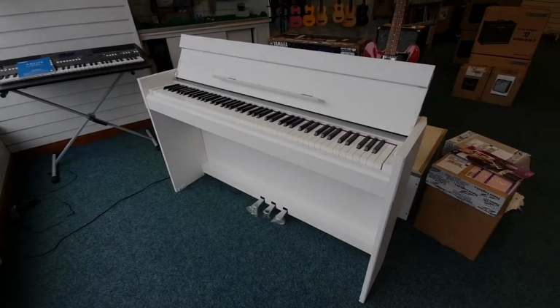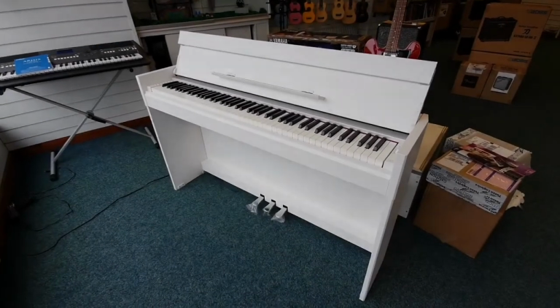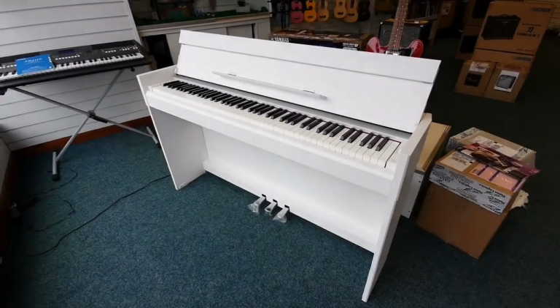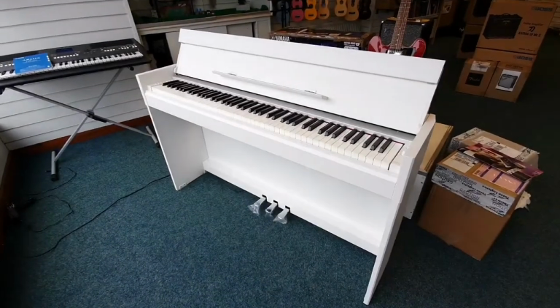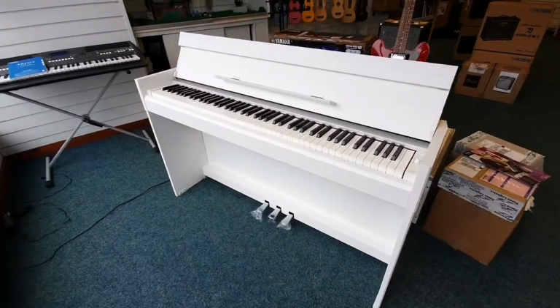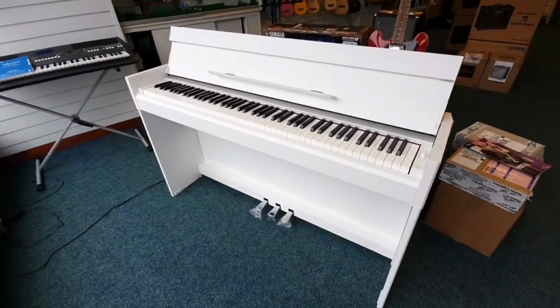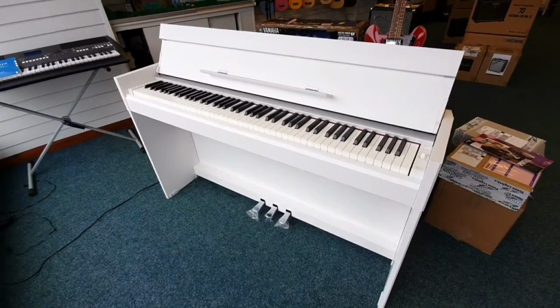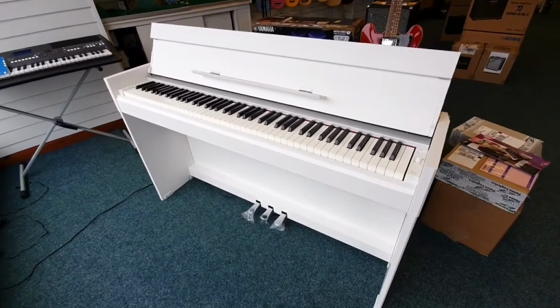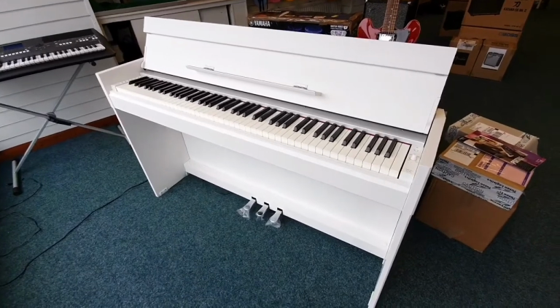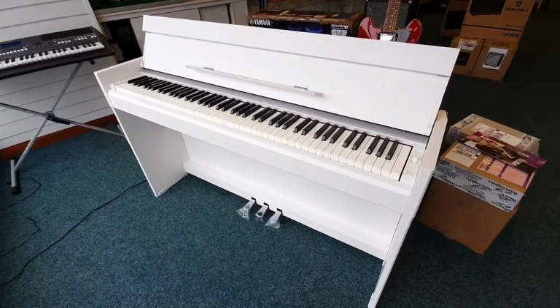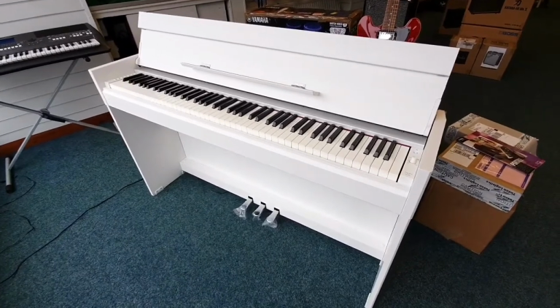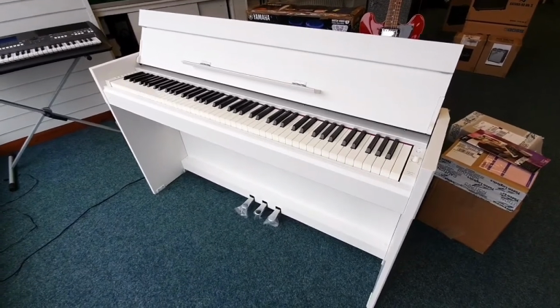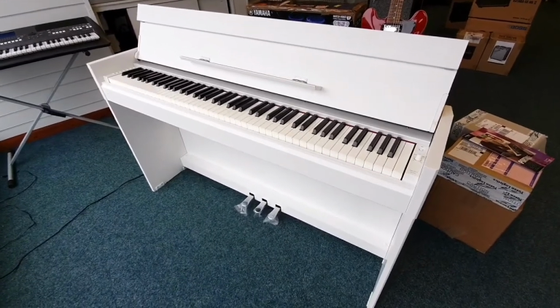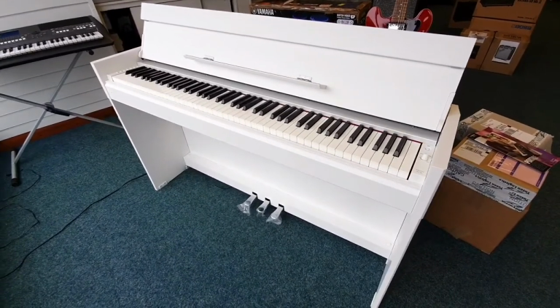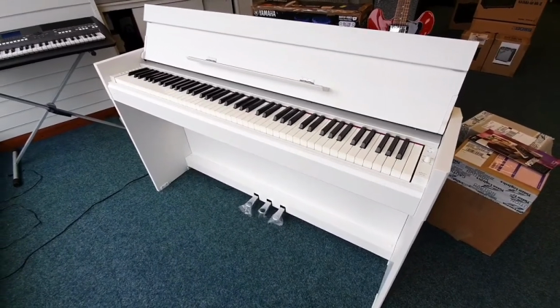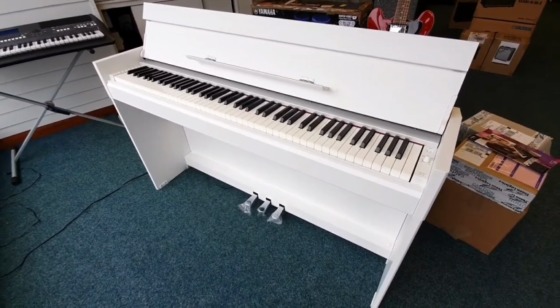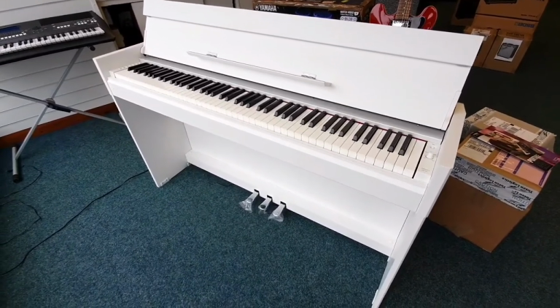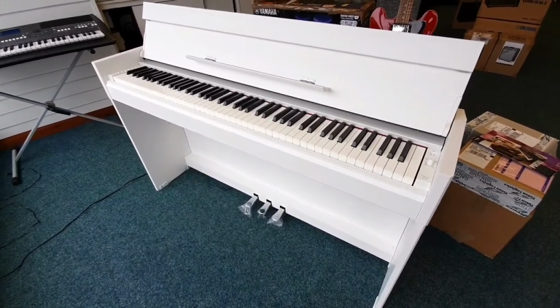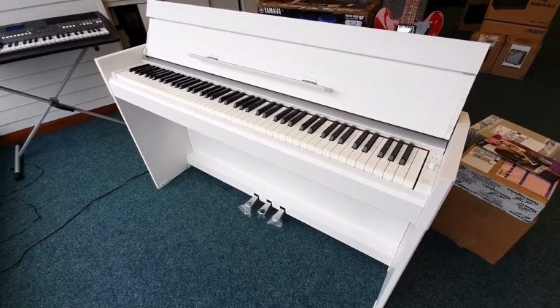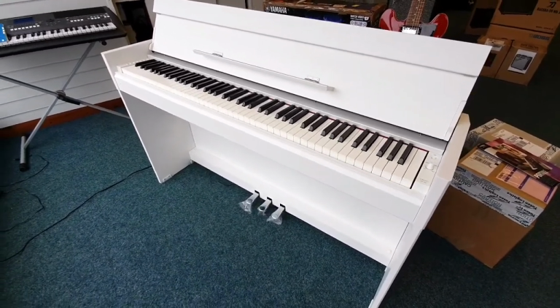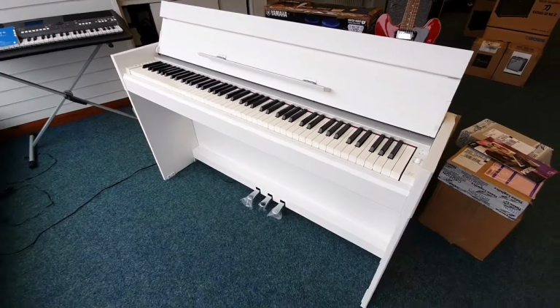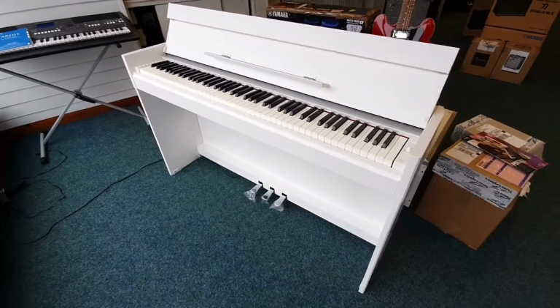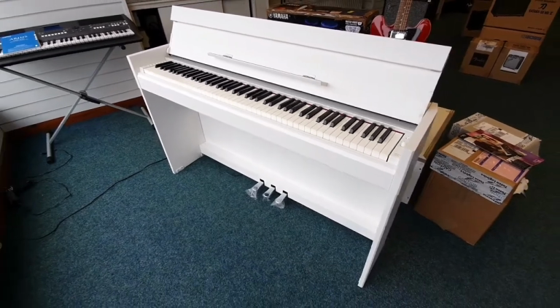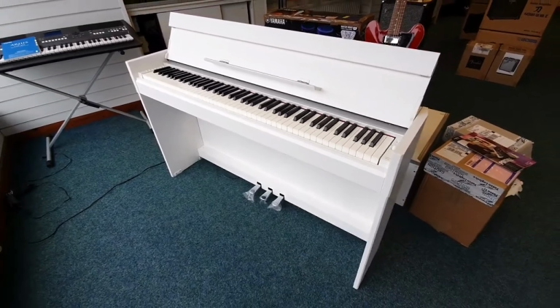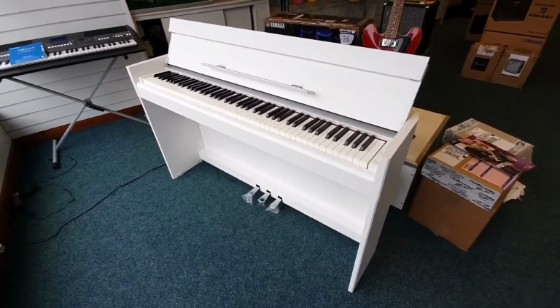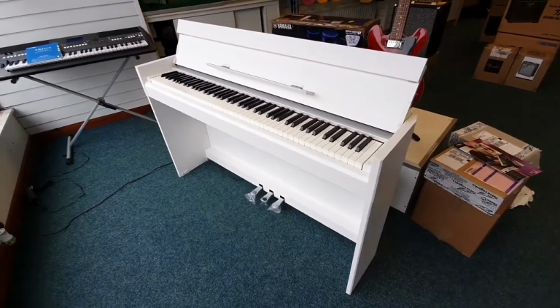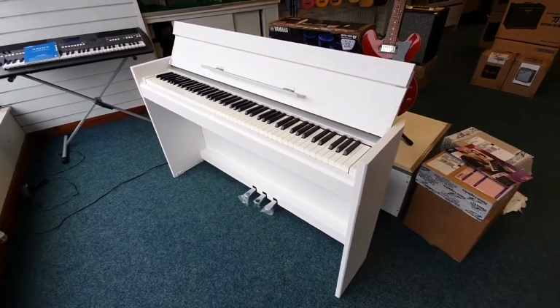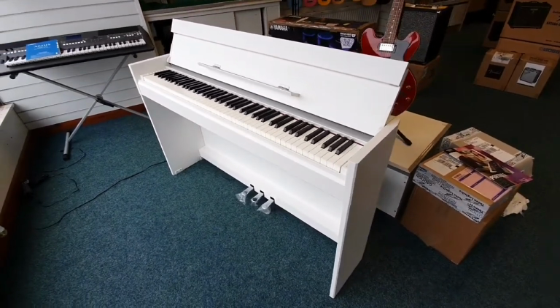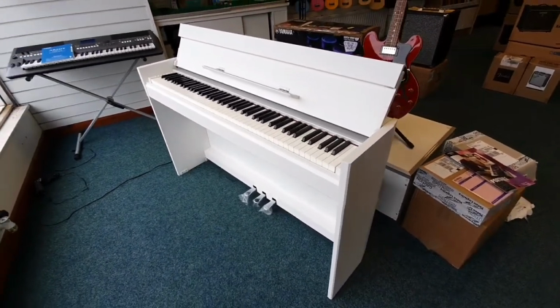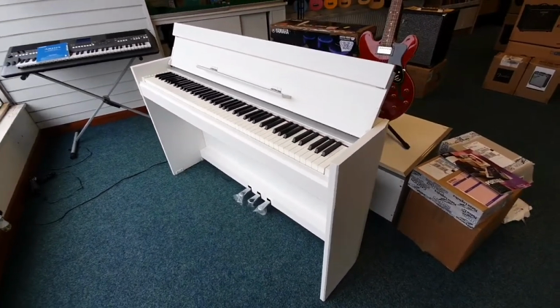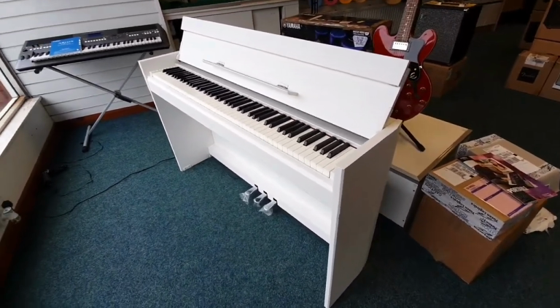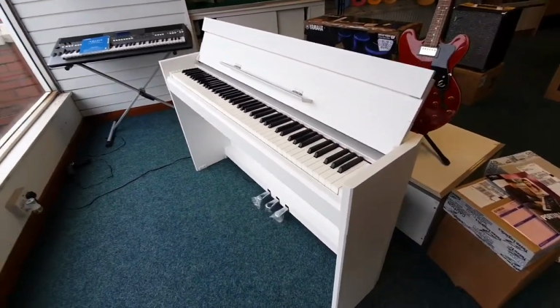Hello everybody, this is Barry at Rimmer's Music in Blackpool. I'd just like to show you this — it's just arrived into second hand. It's a Yamaha Arius S52, finished in this gorgeous white colour.